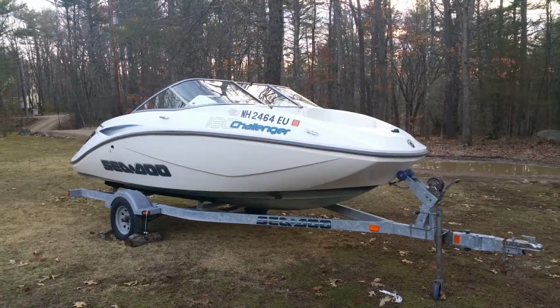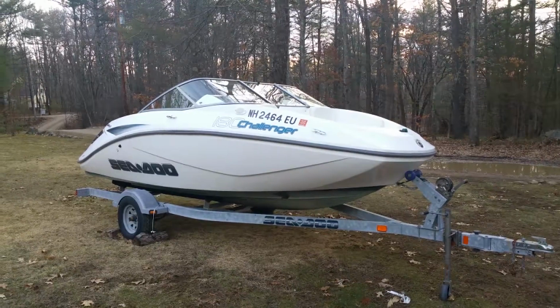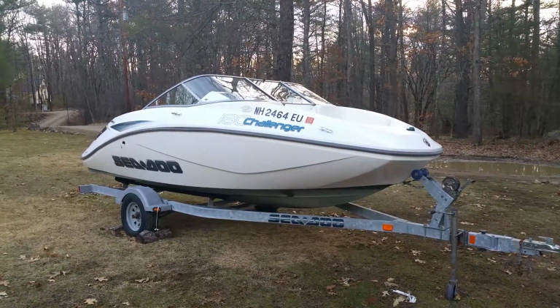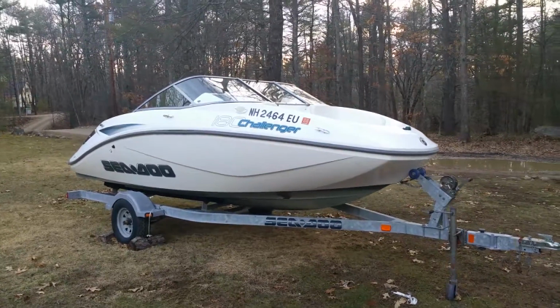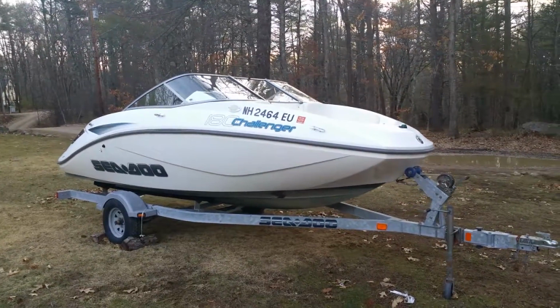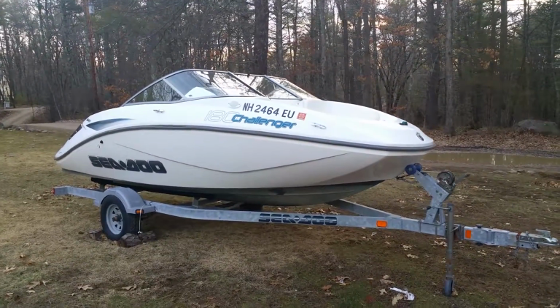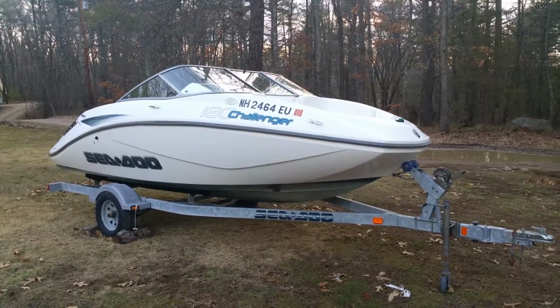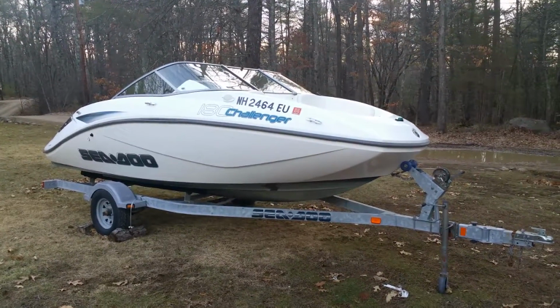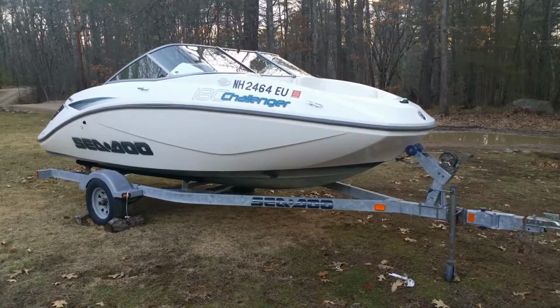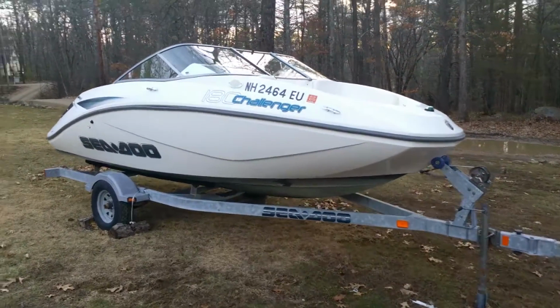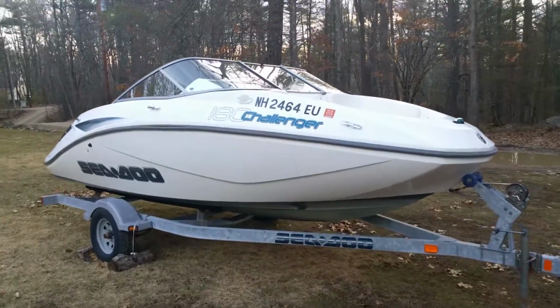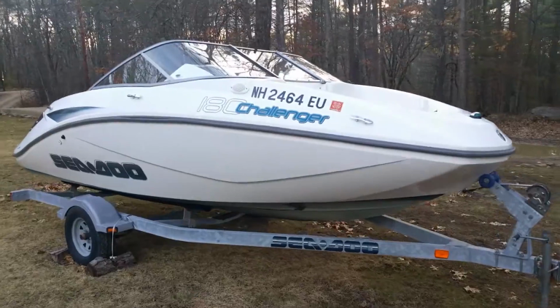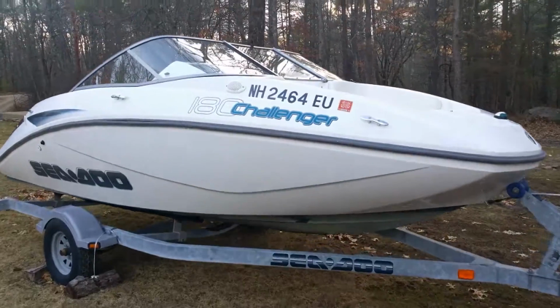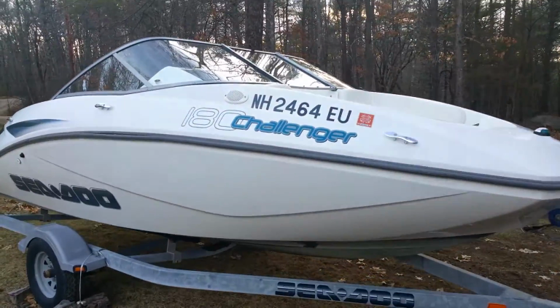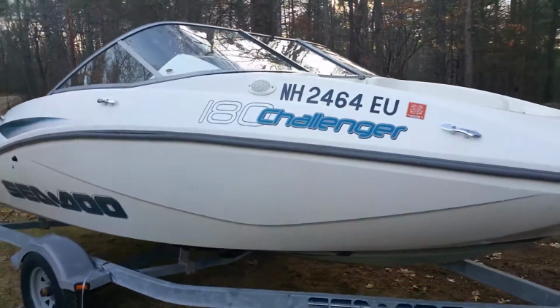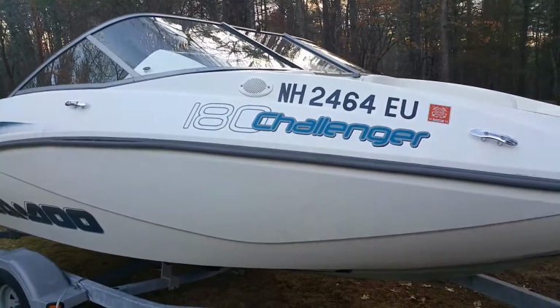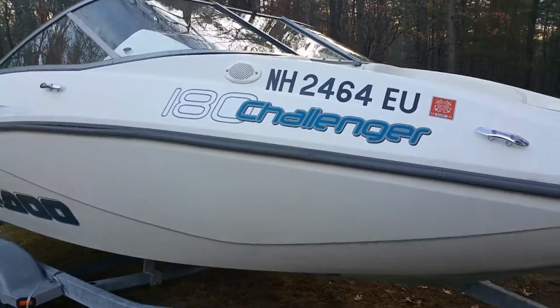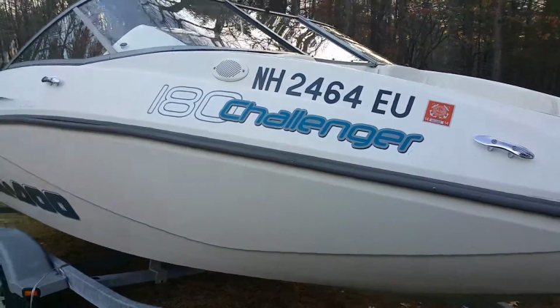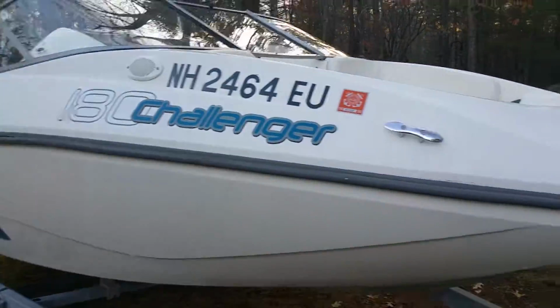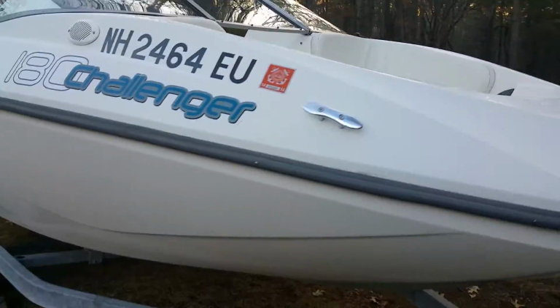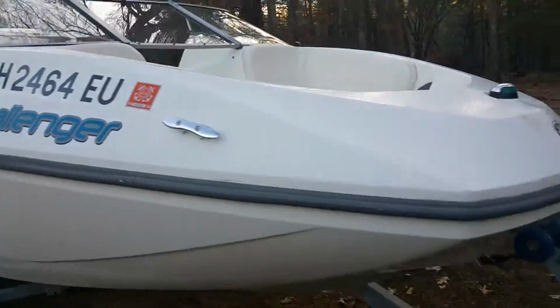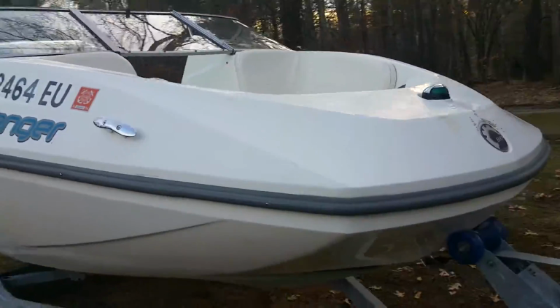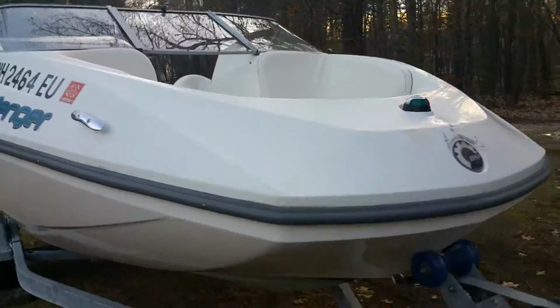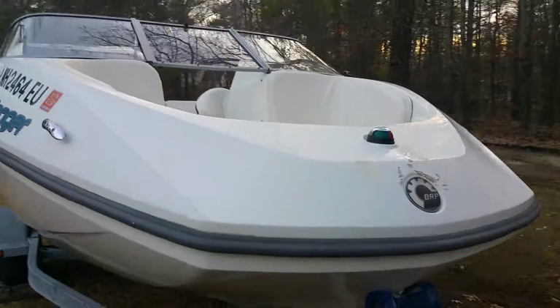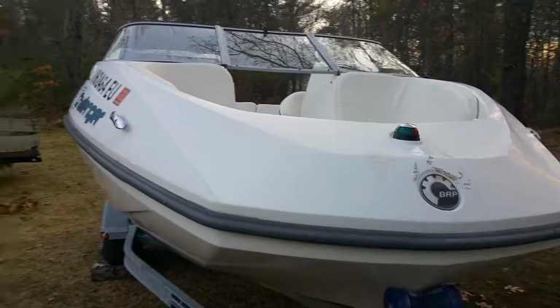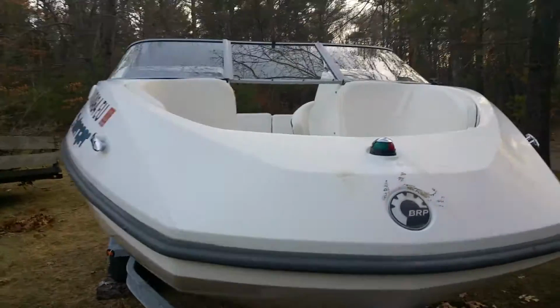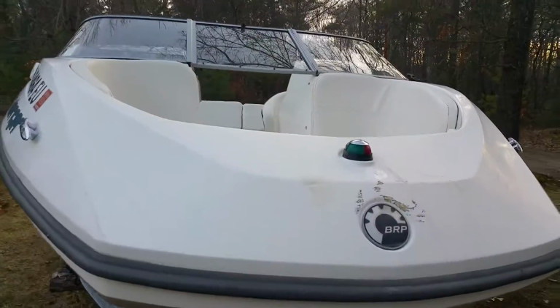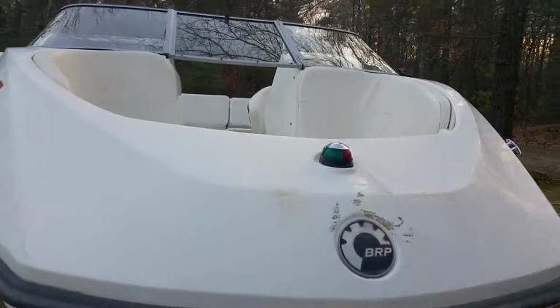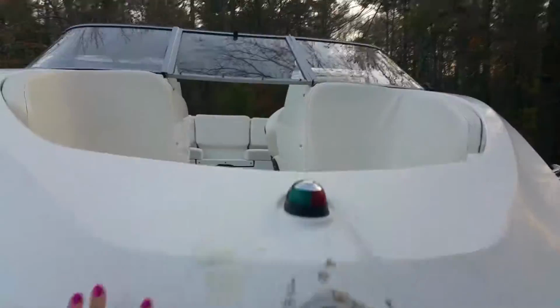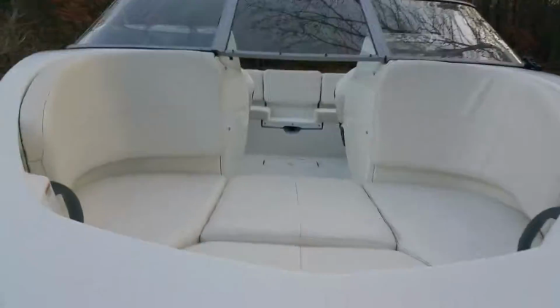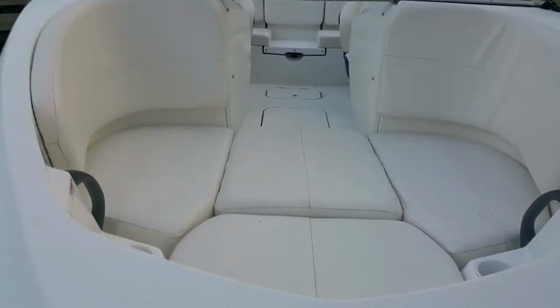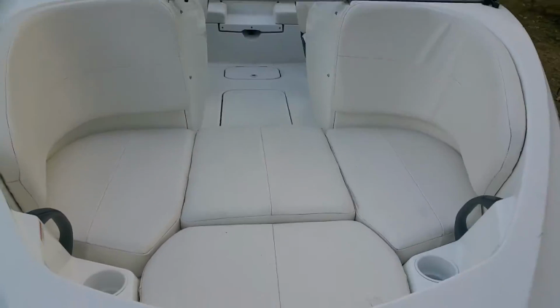Here is my 2007 Sea-Doo Challenger 180. I bought it in July of 2014, used it for about a month, then sent it for service.